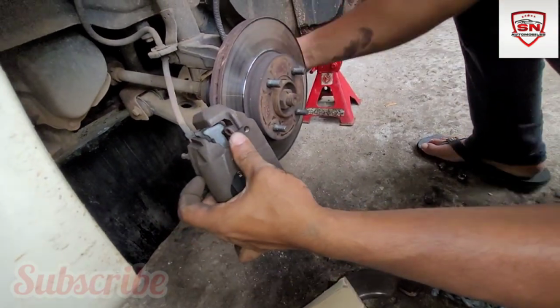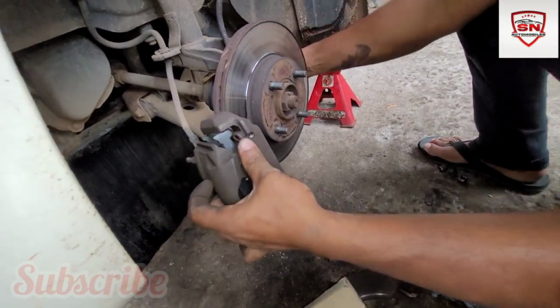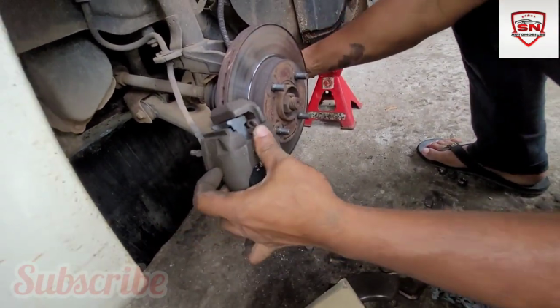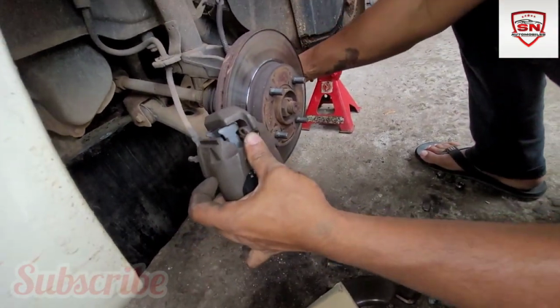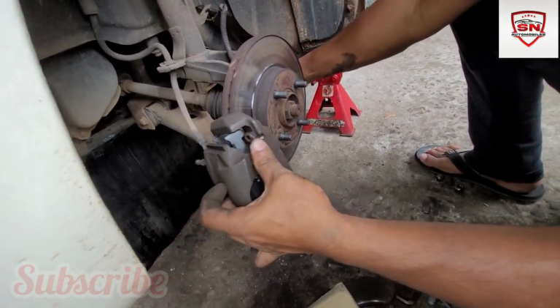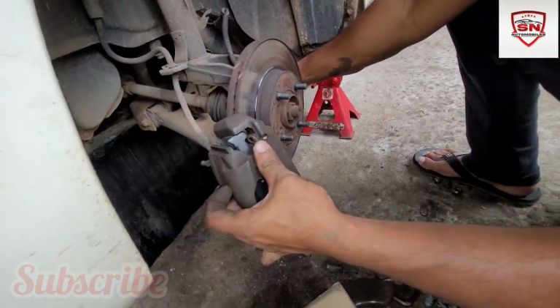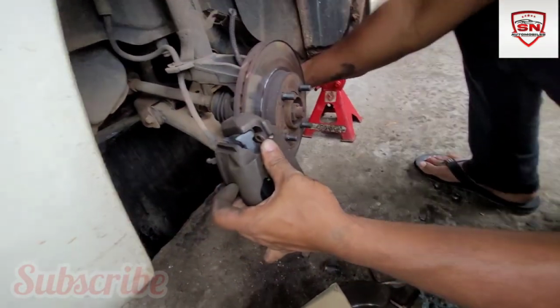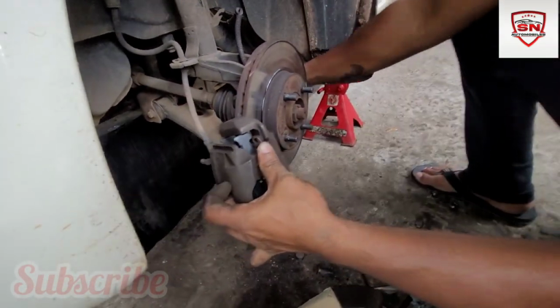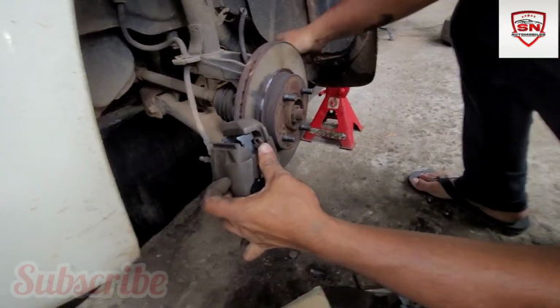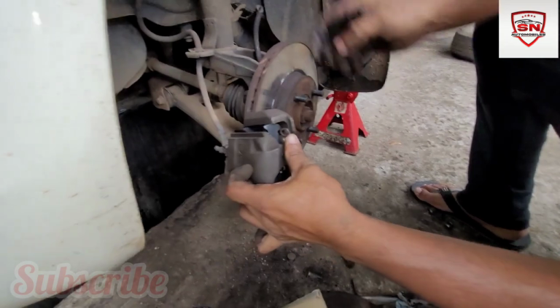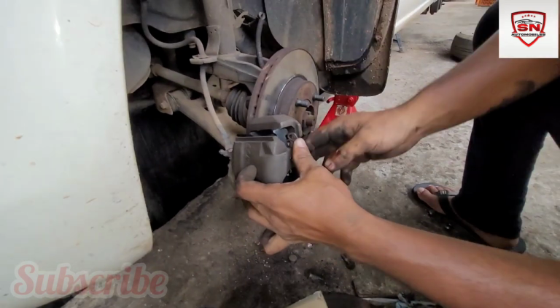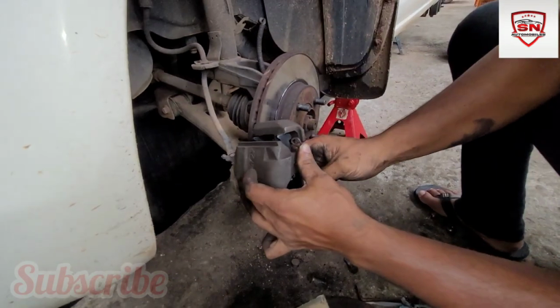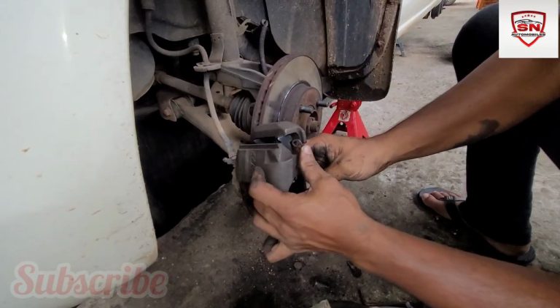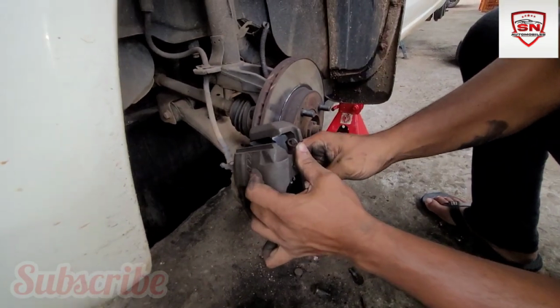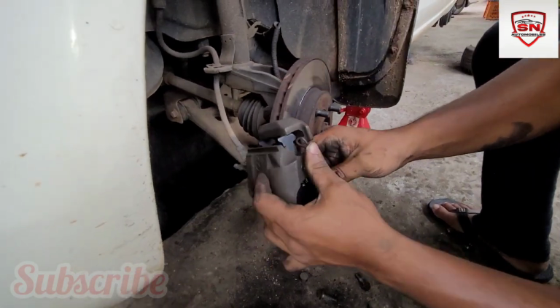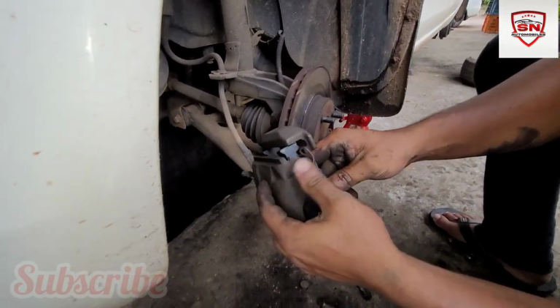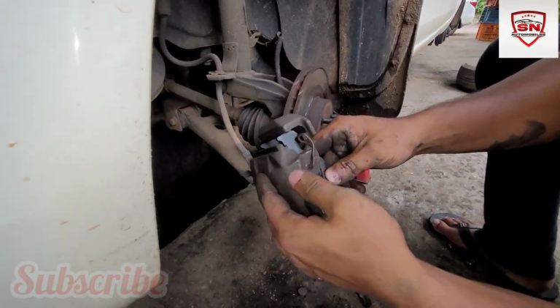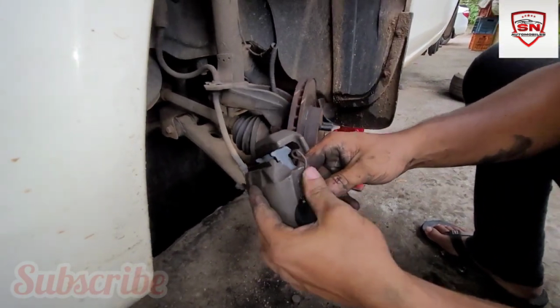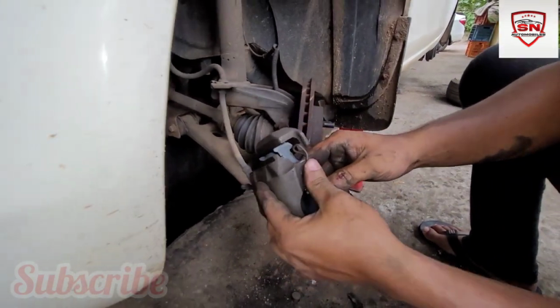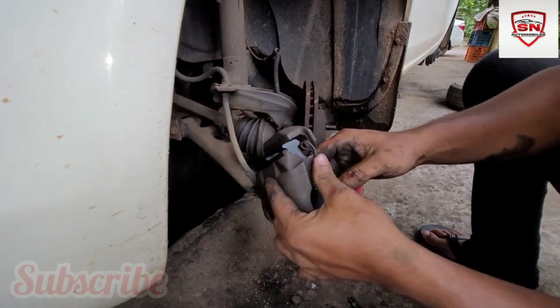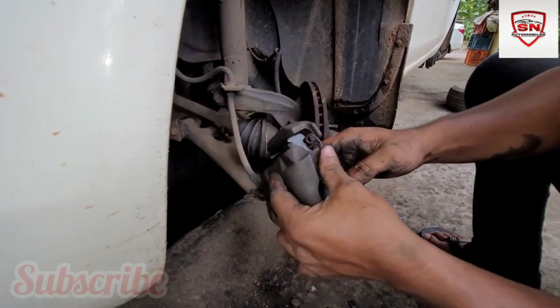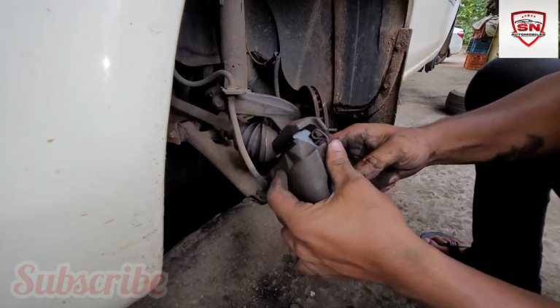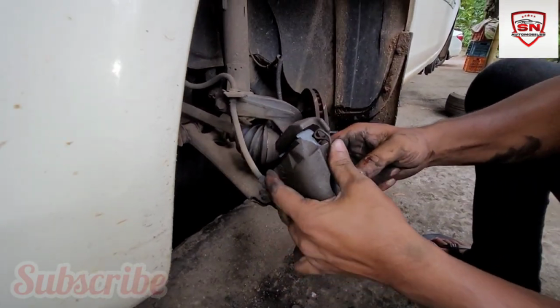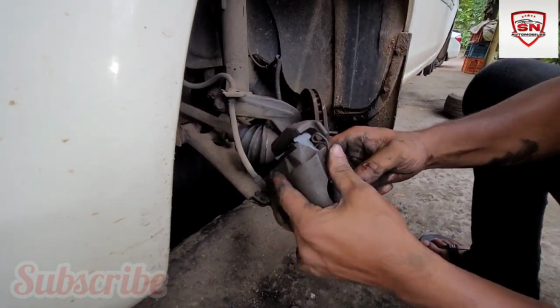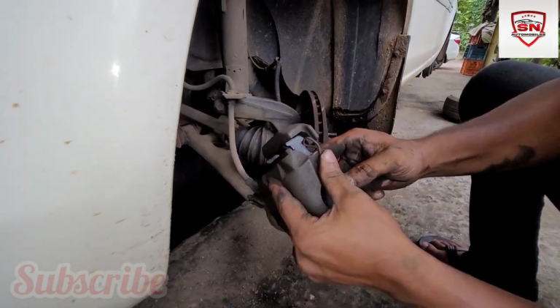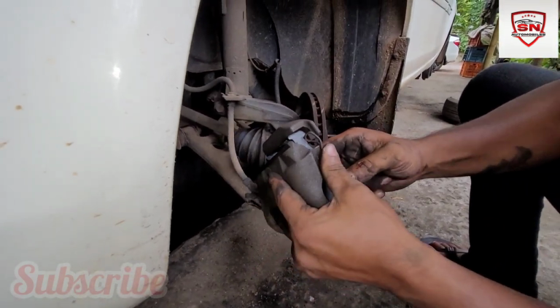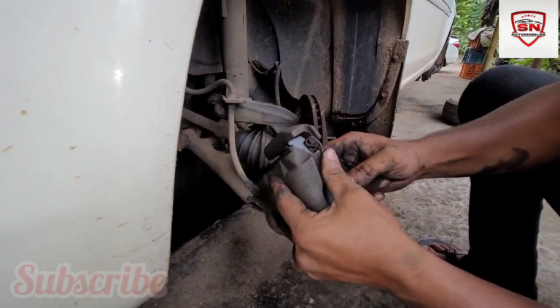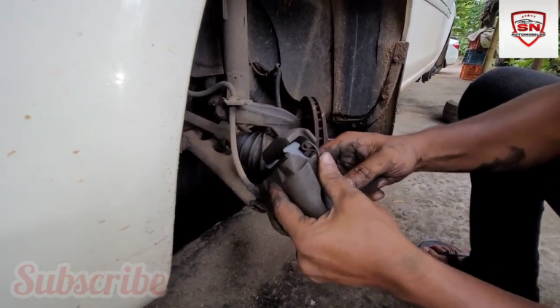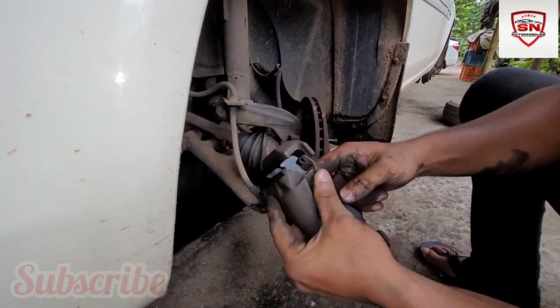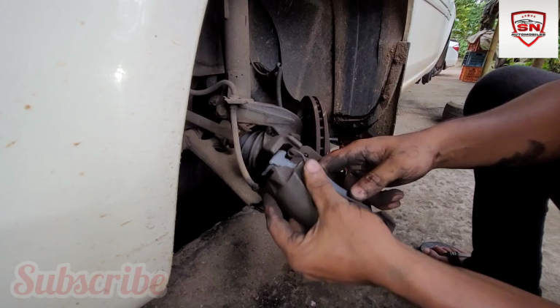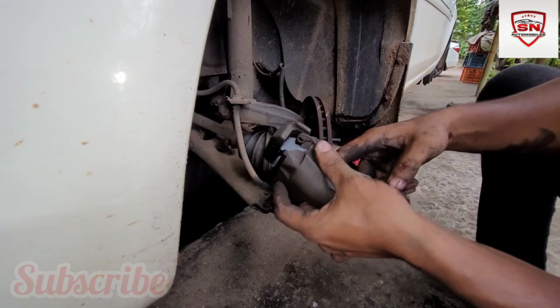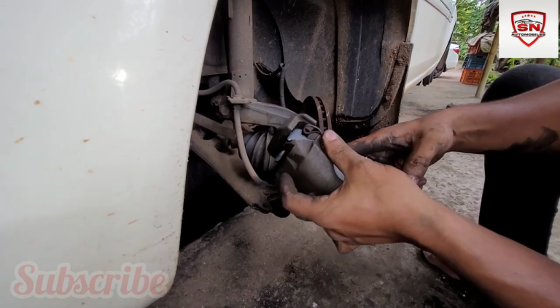In this case, we set the rotor disc in the caliper bracket. In the last case,